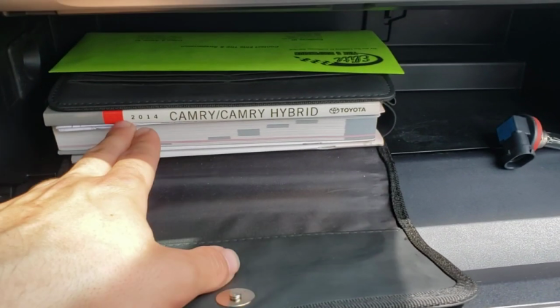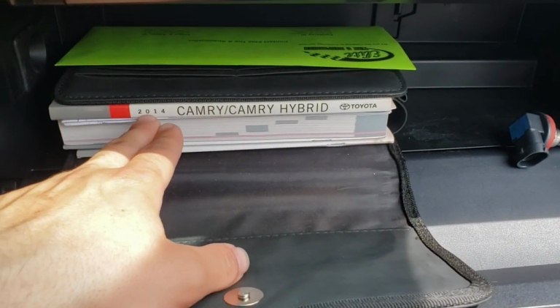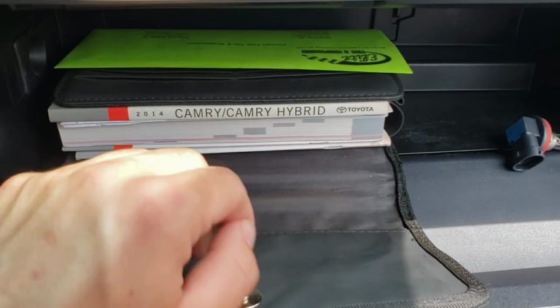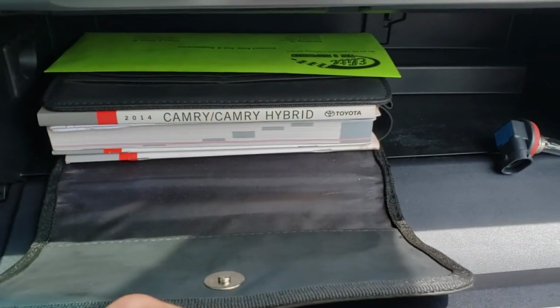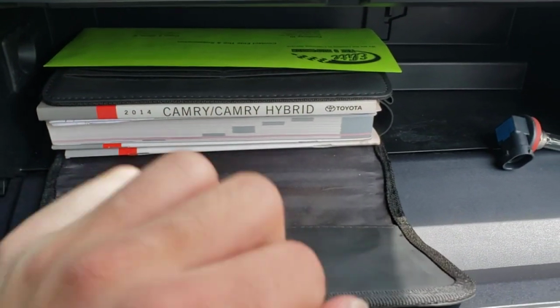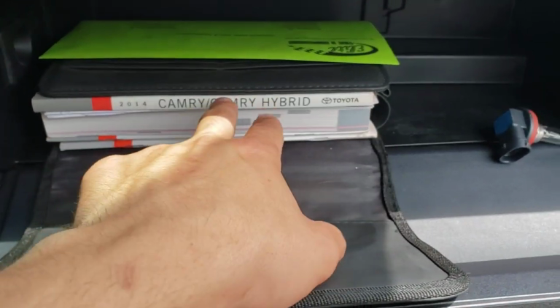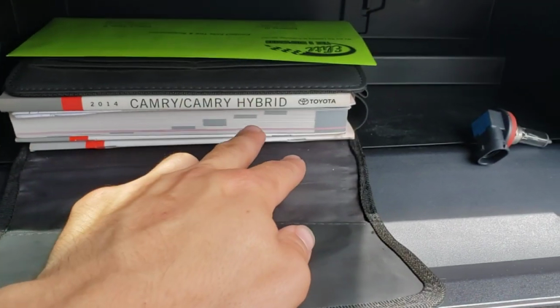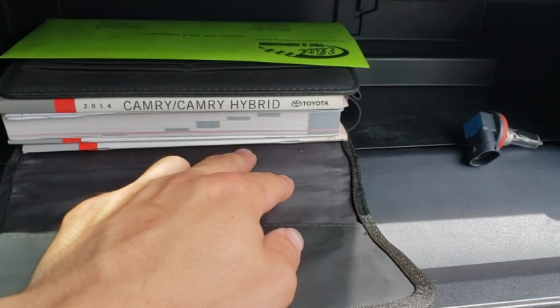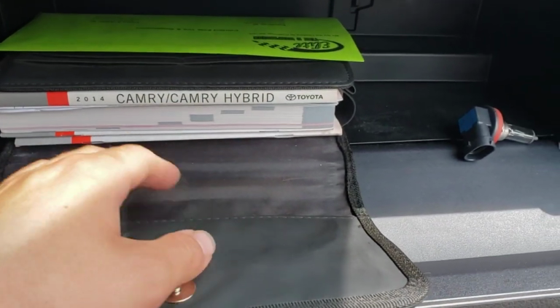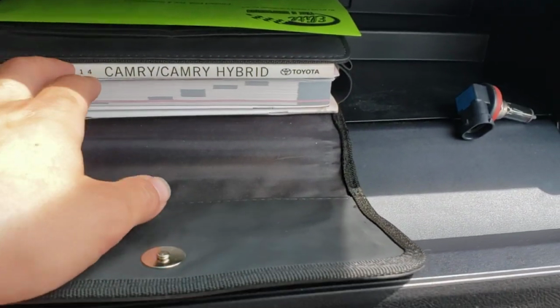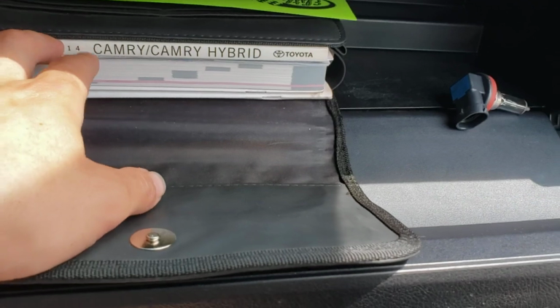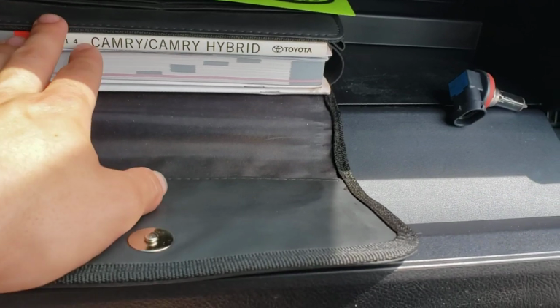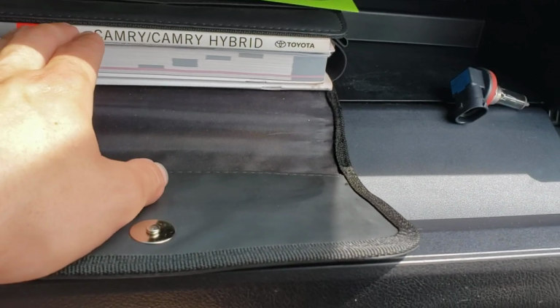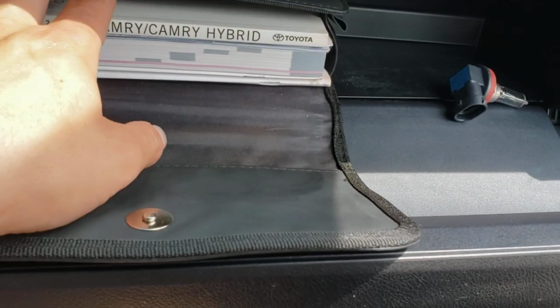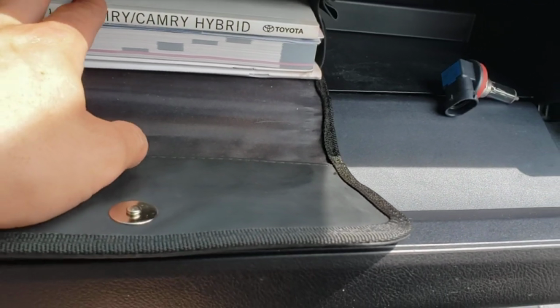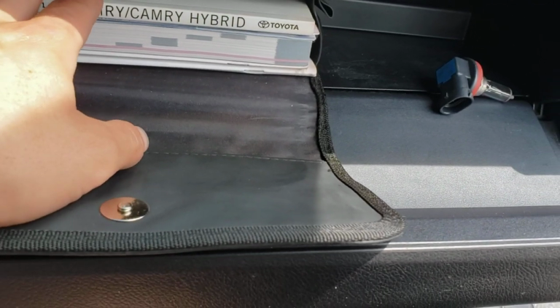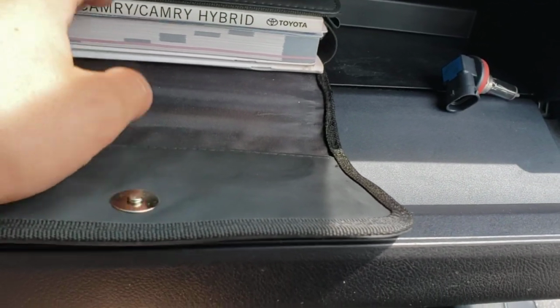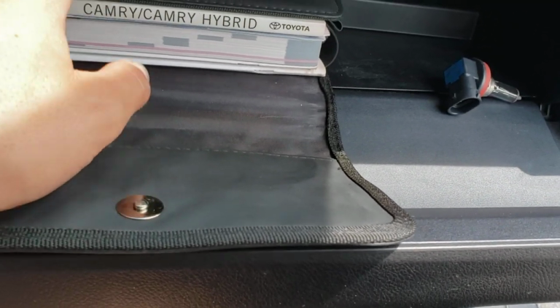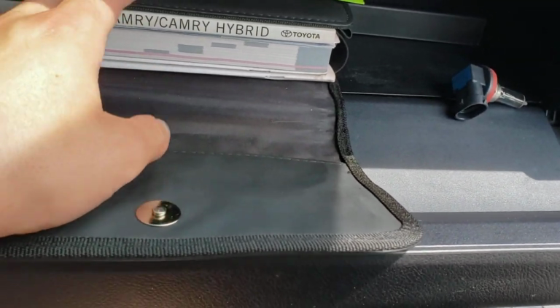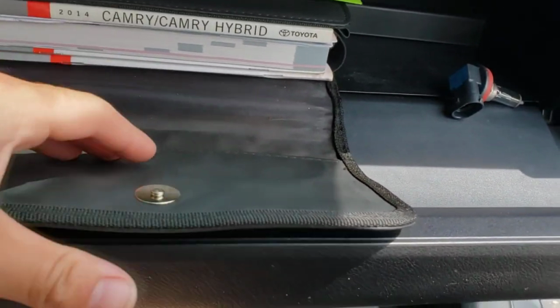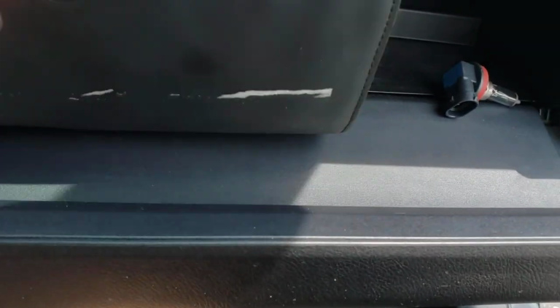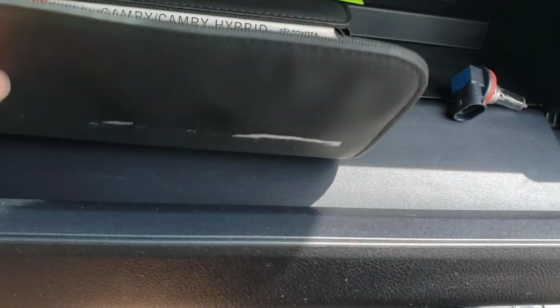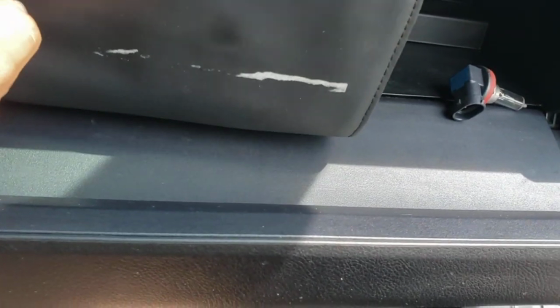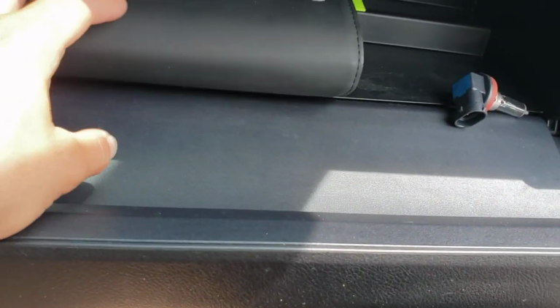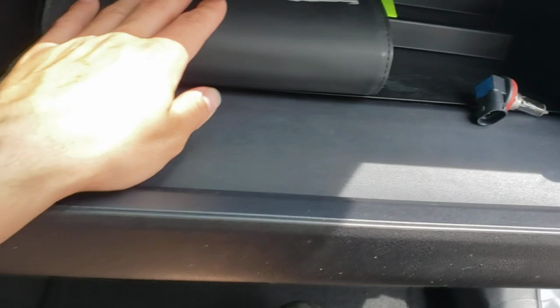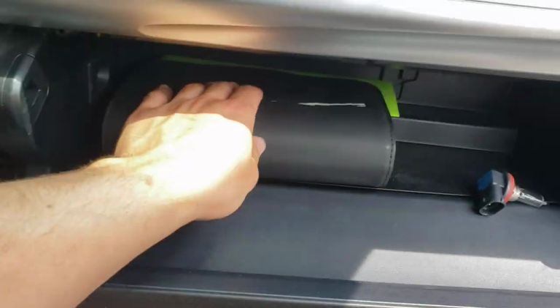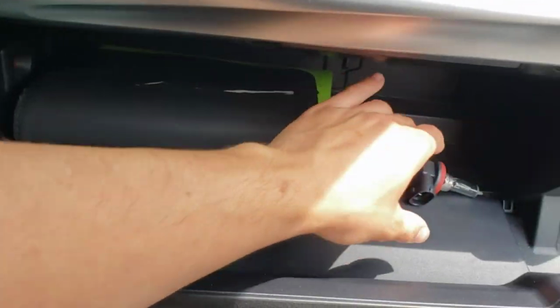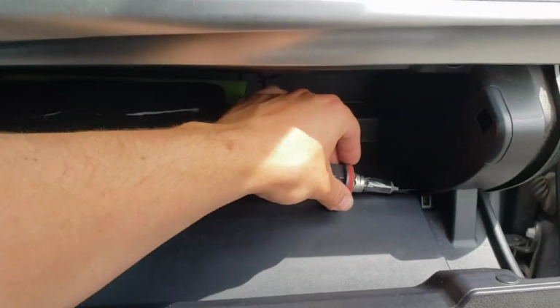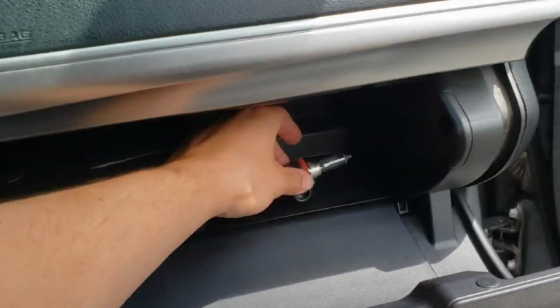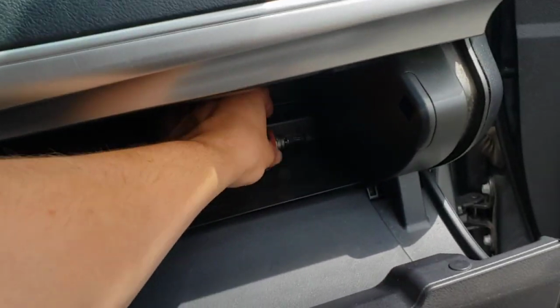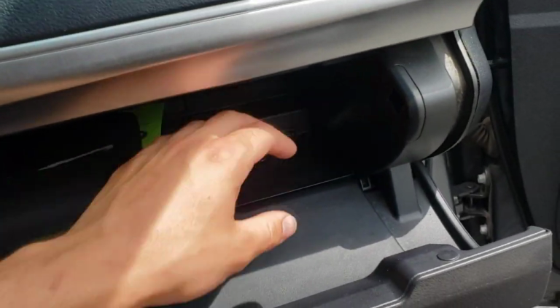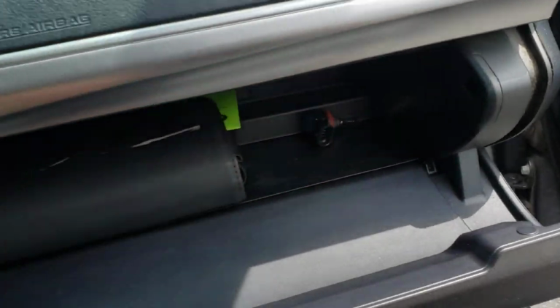So, 2014 Camry — this is not a Camry hybrid. It's just an inline four. Not a hybrid, just a straight inline four-cylinder.